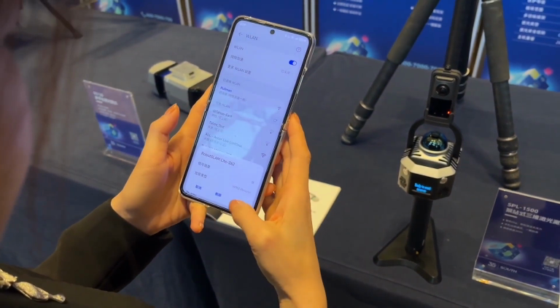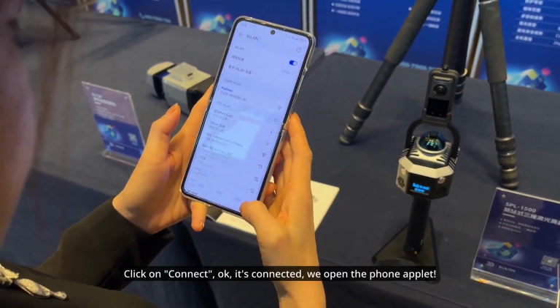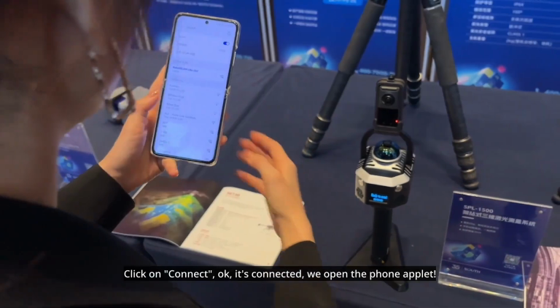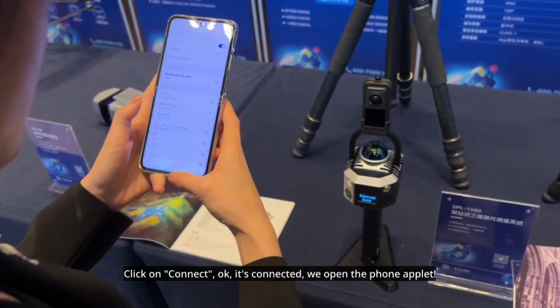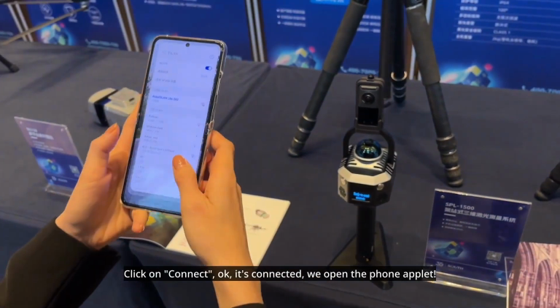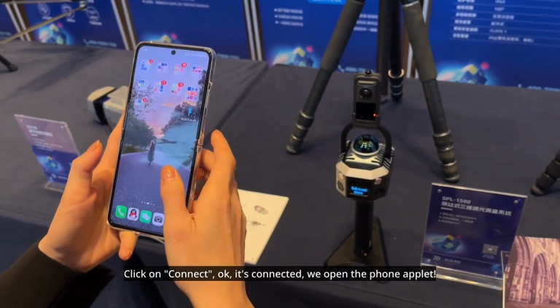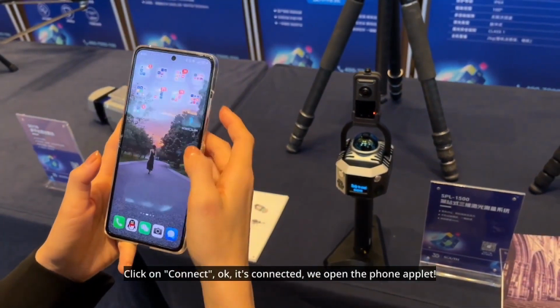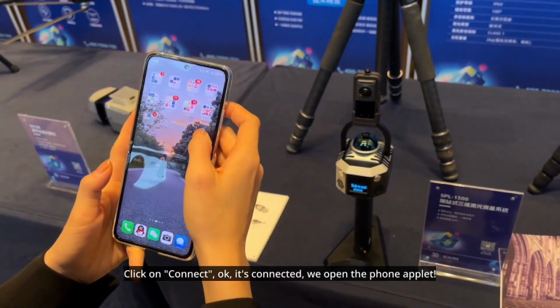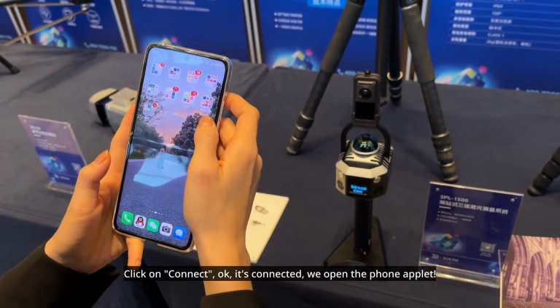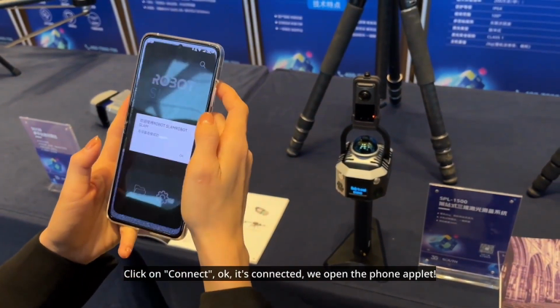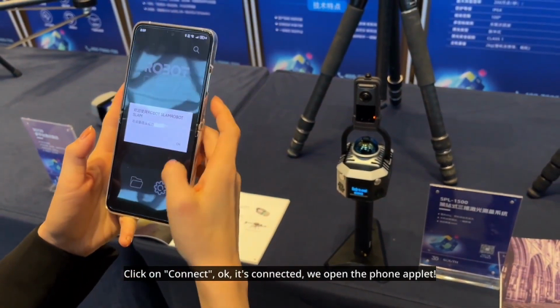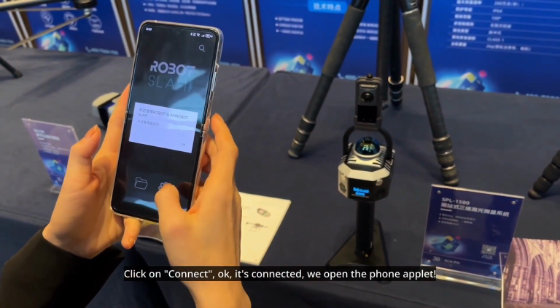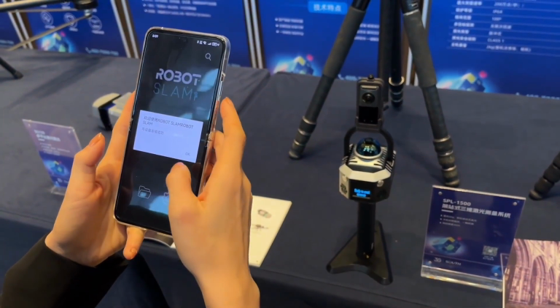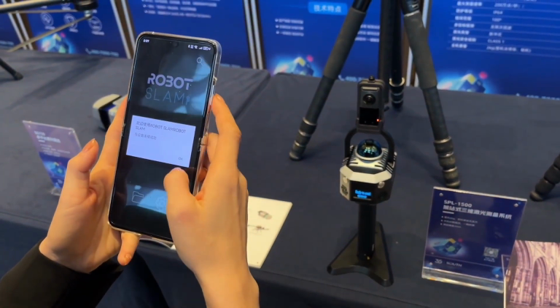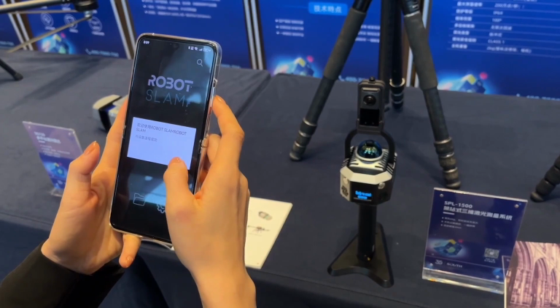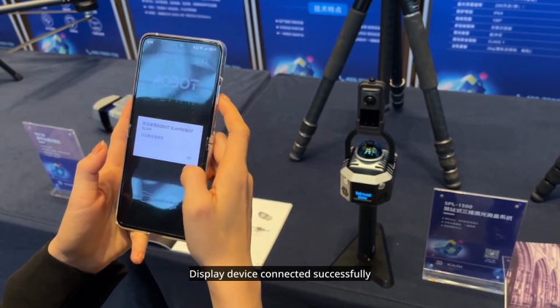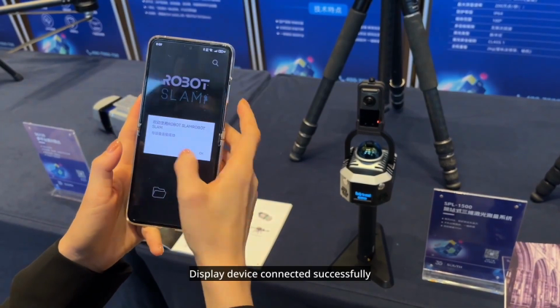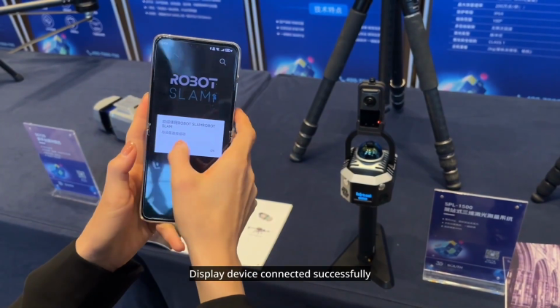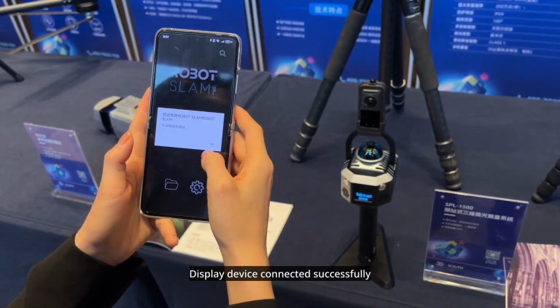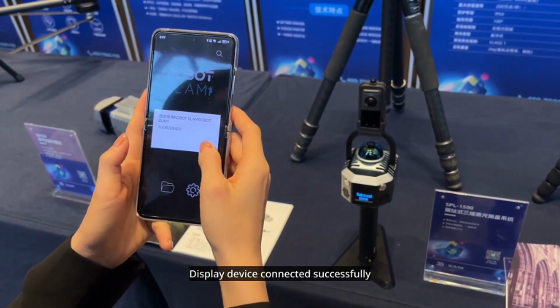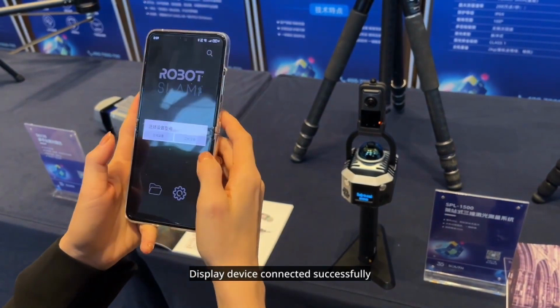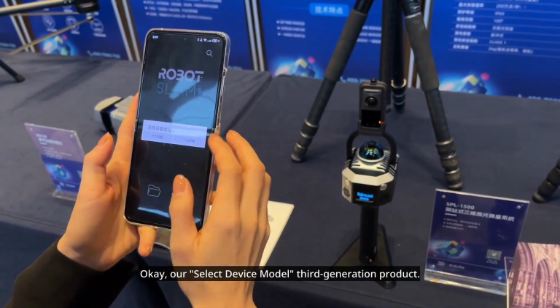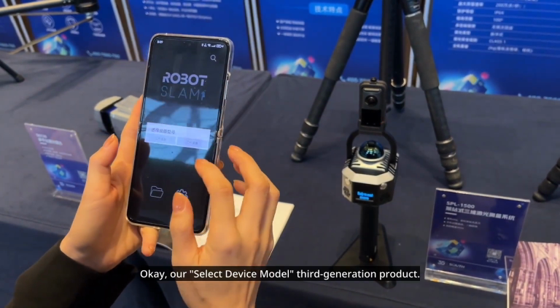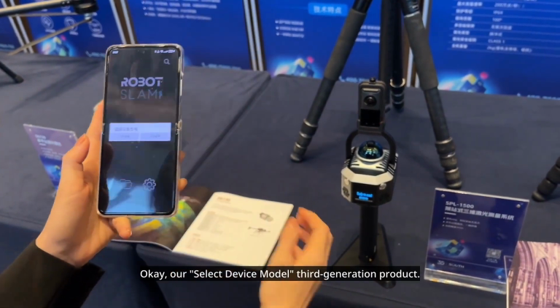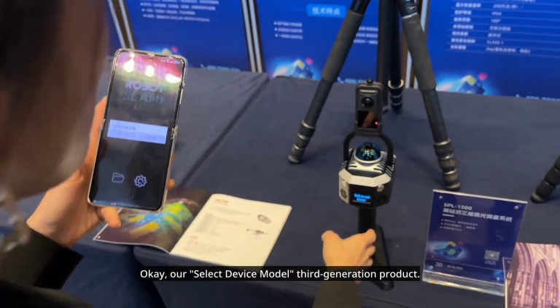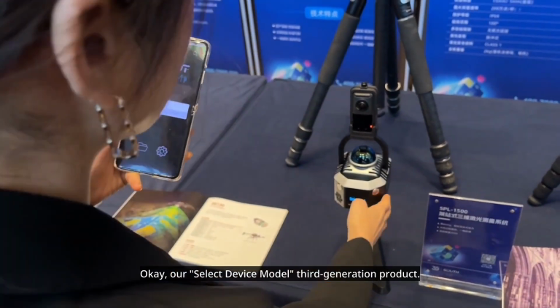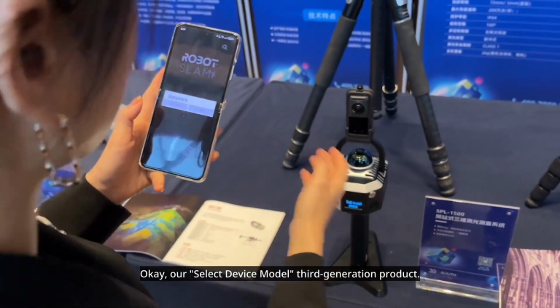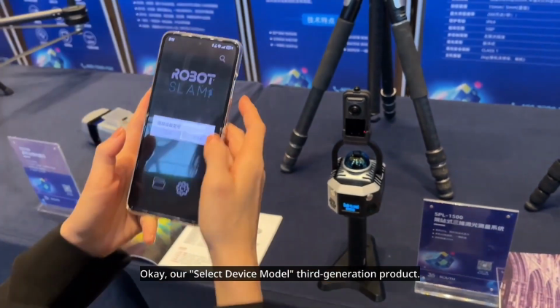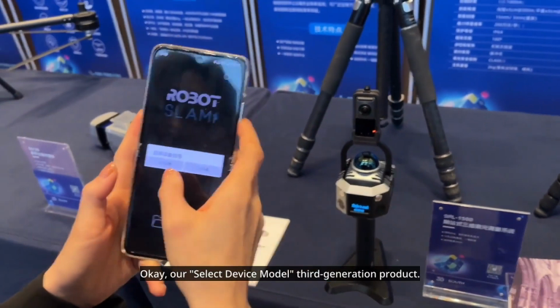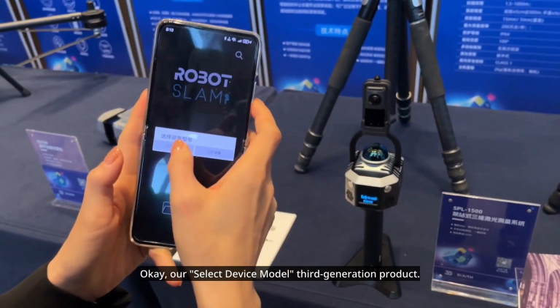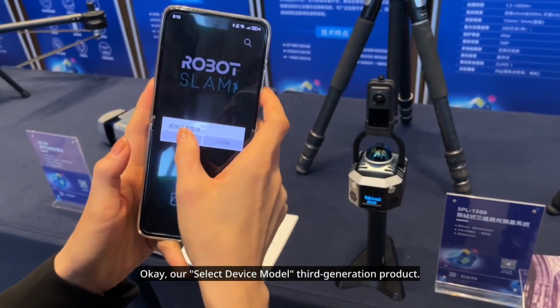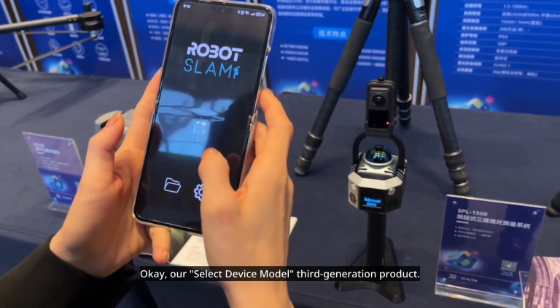Click on connect. It's connected. We open the phone applet. The display shows device connected successfully. Then we select the device model — third generation product.